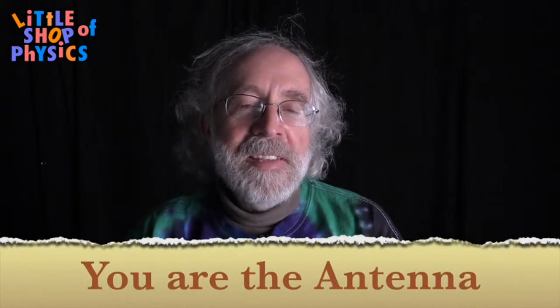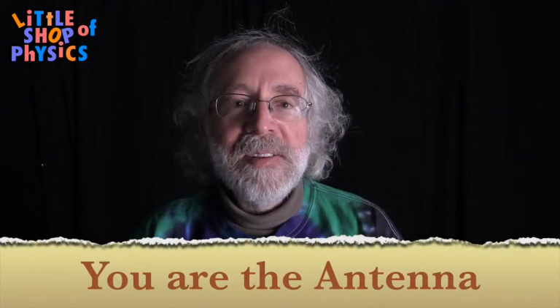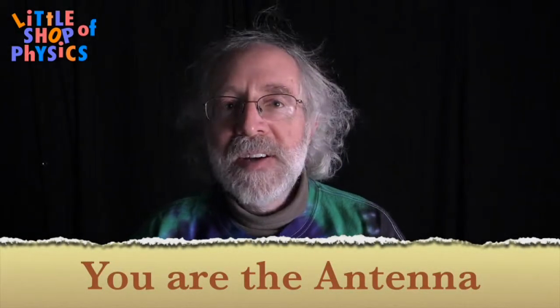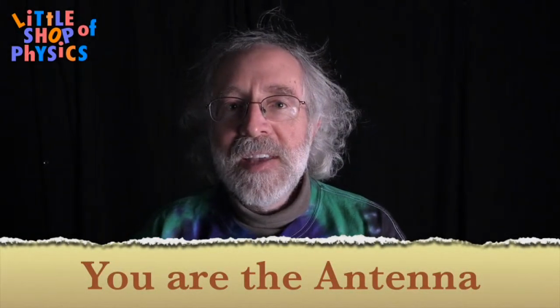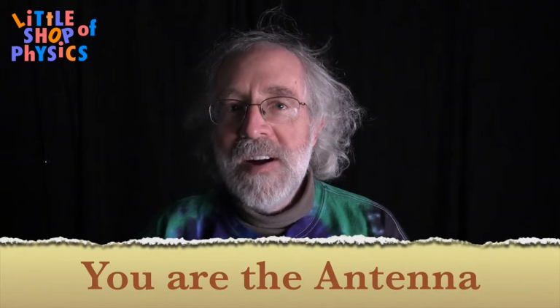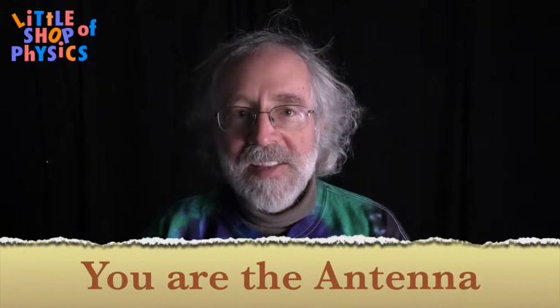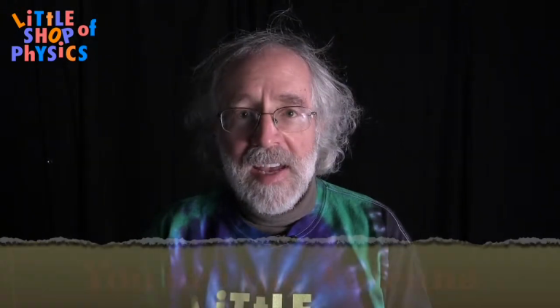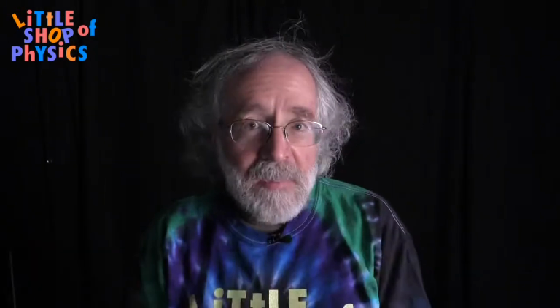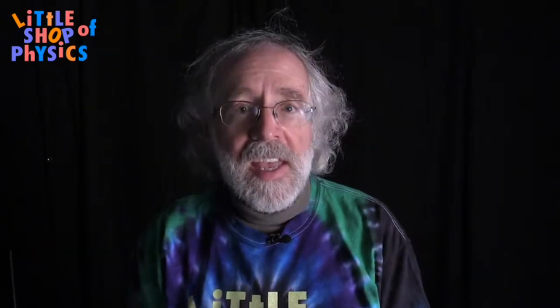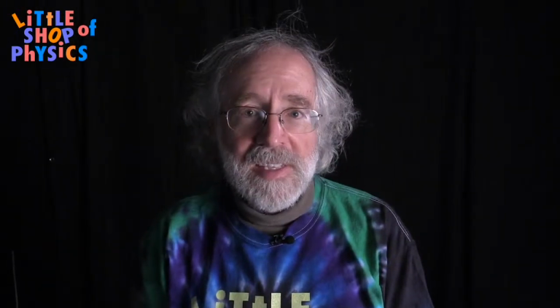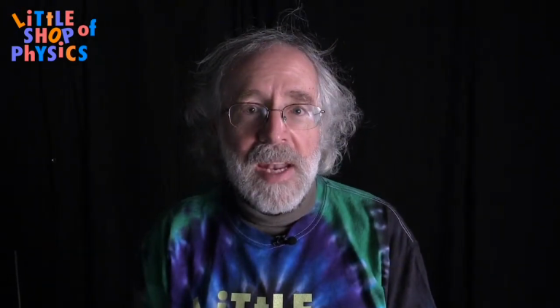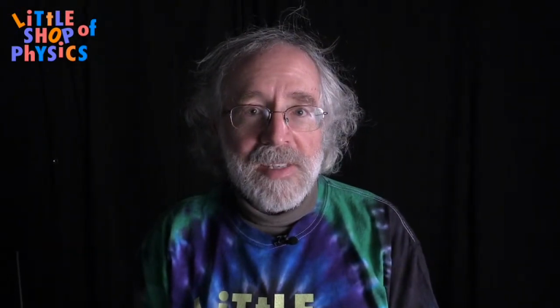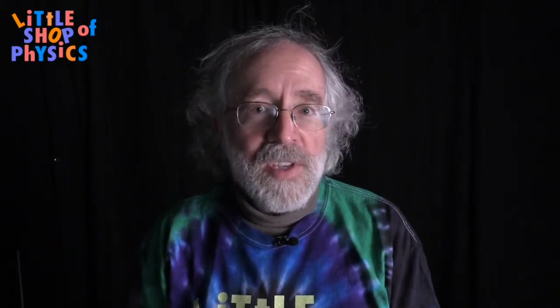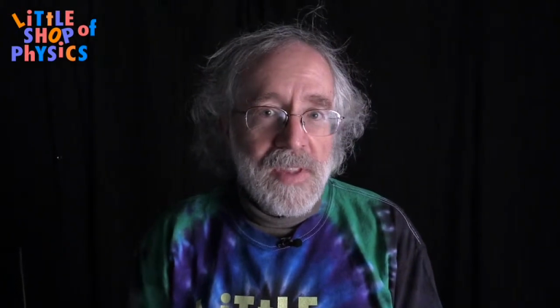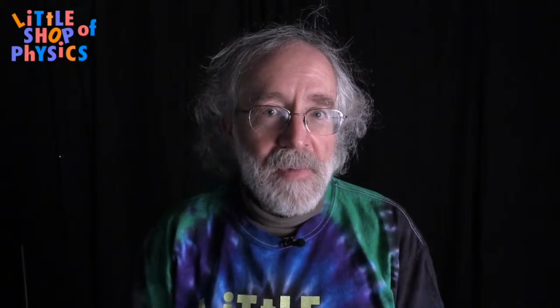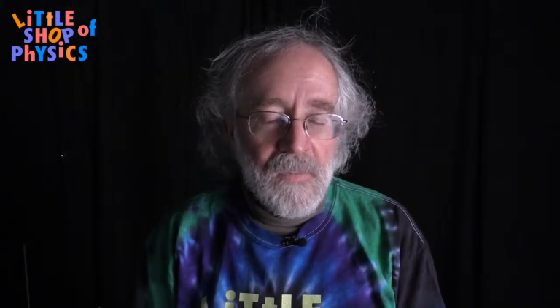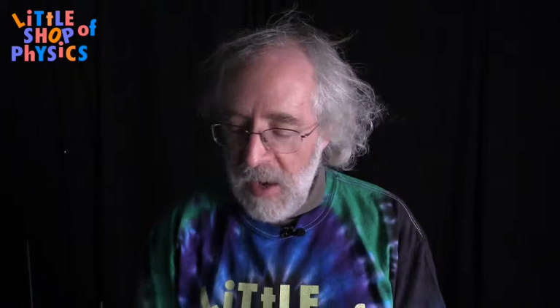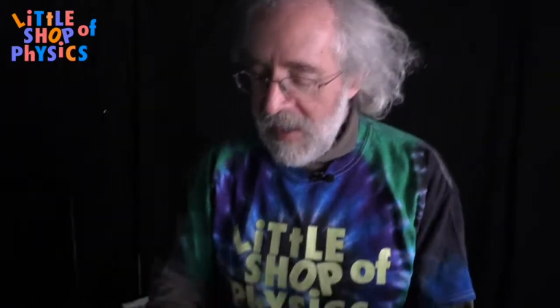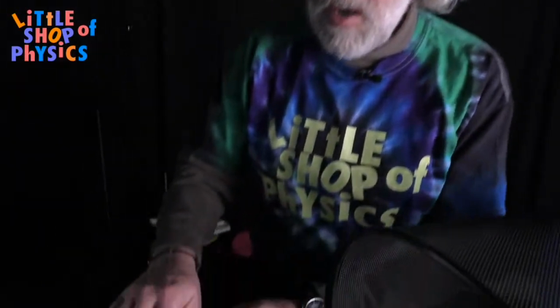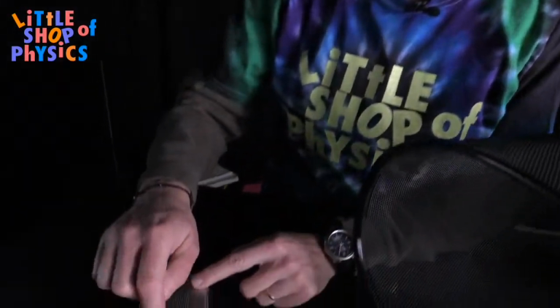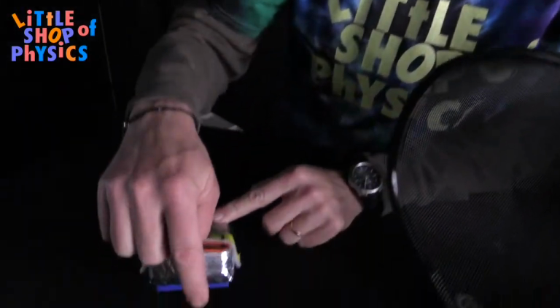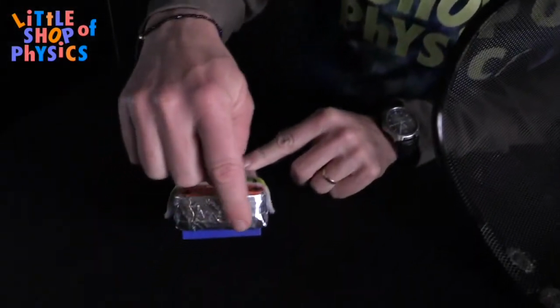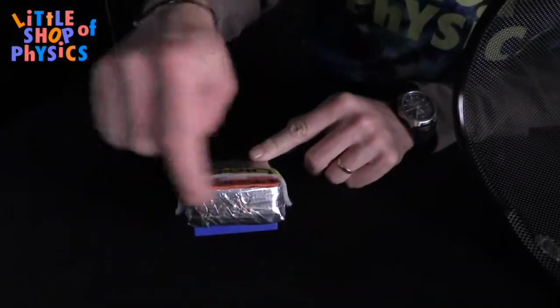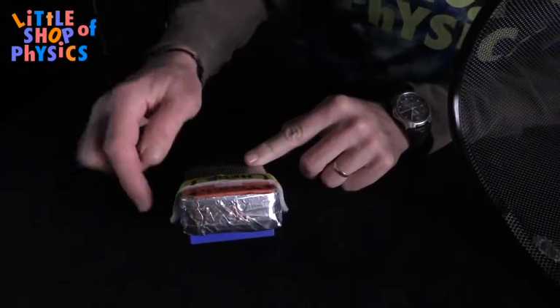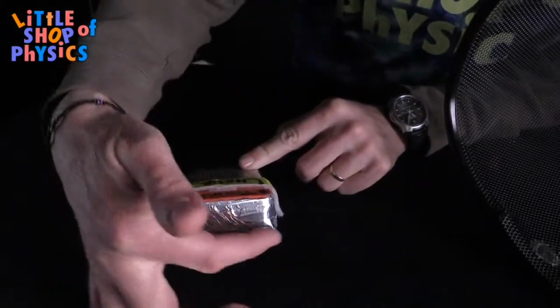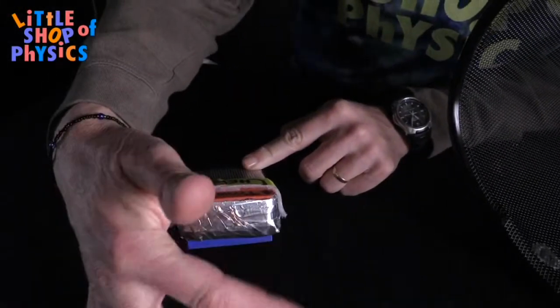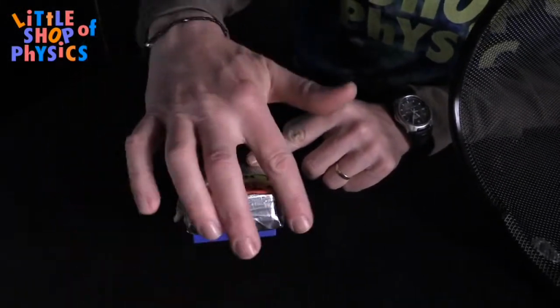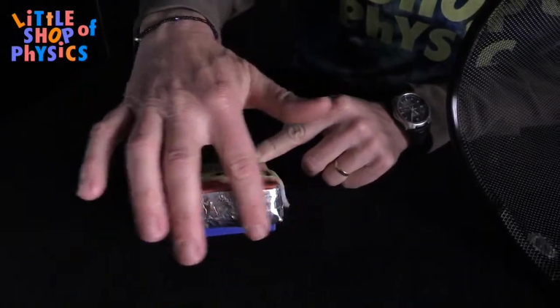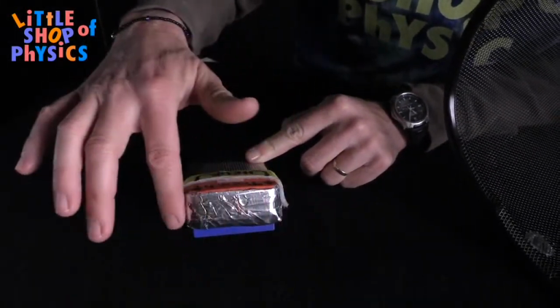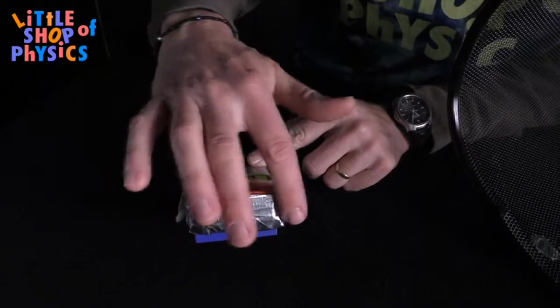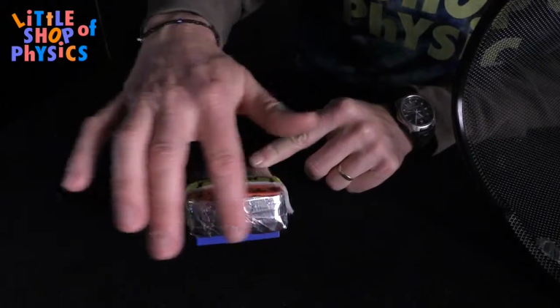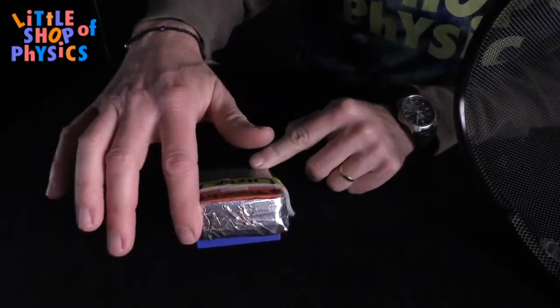This is a little station called You Are the Antenna, and you get a bit of a hint as to where we're headed with this. We start with an FM radio, and we've taken this radio and taken off the antenna. The antenna came out here, and we've covered it up with aluminum foil tape.